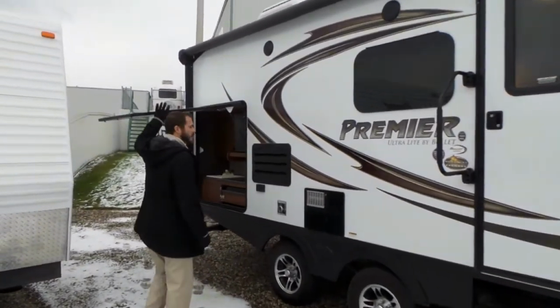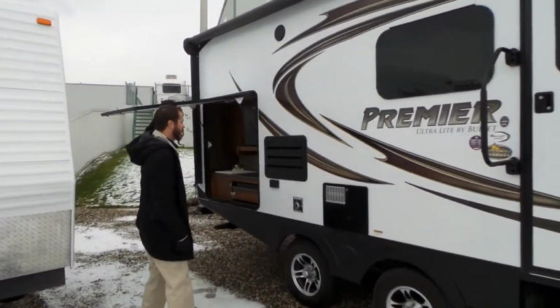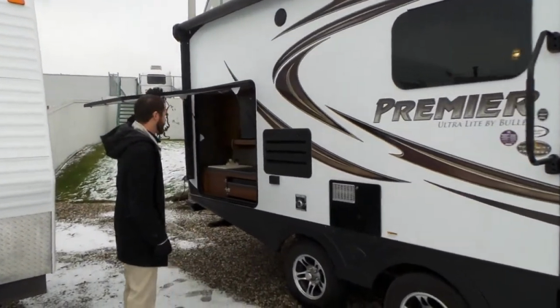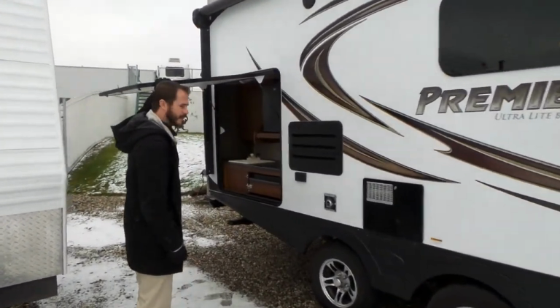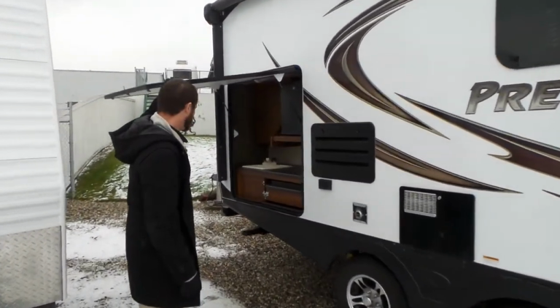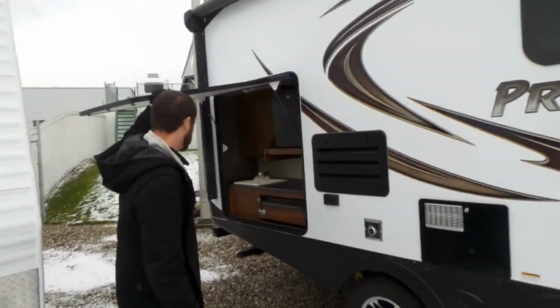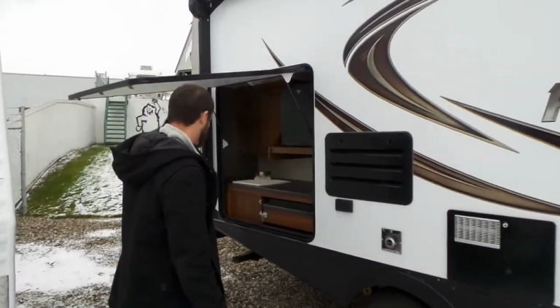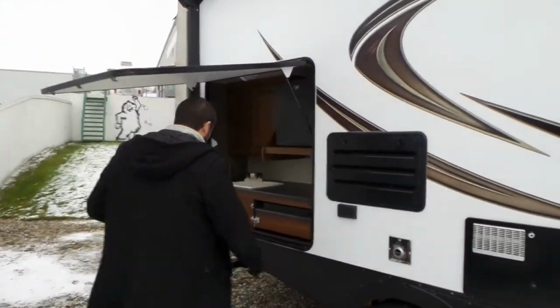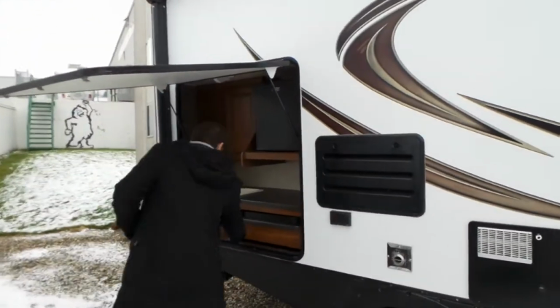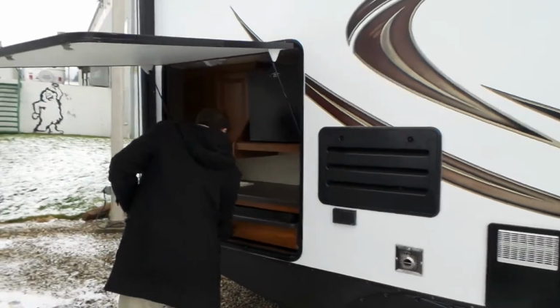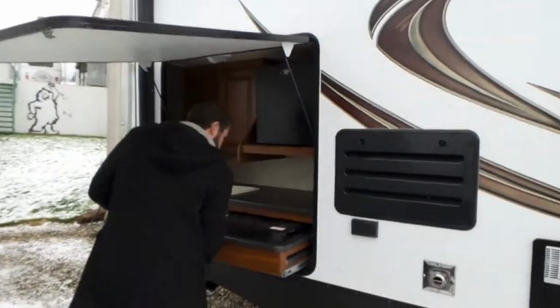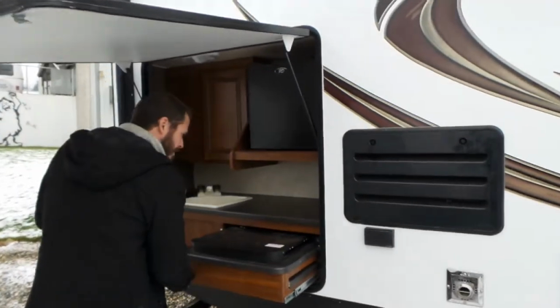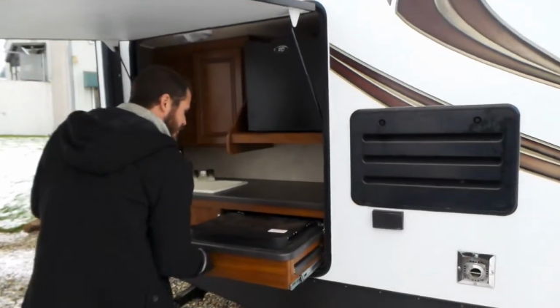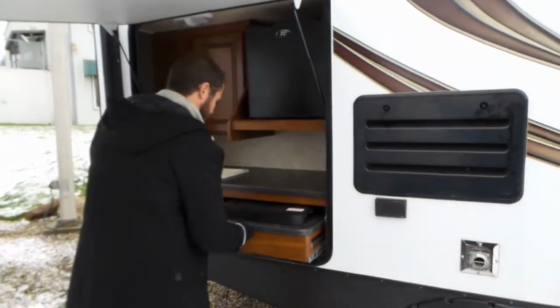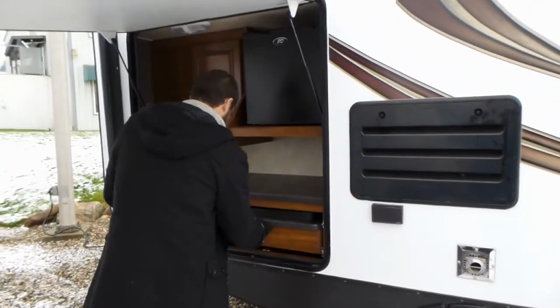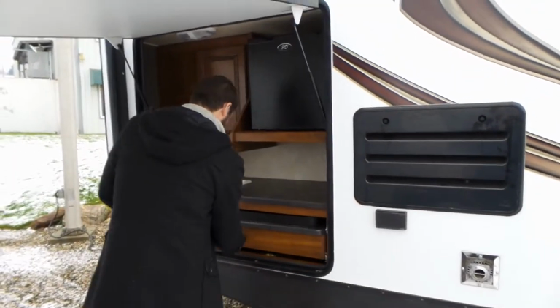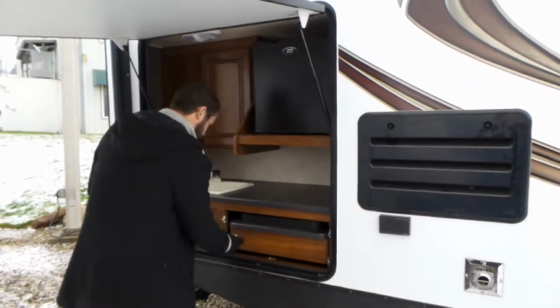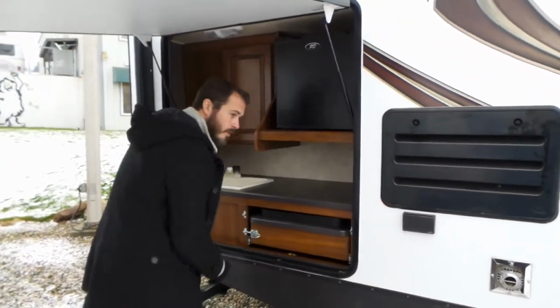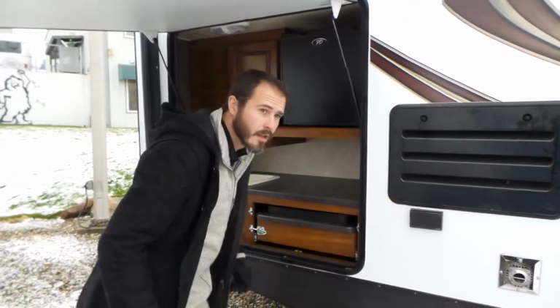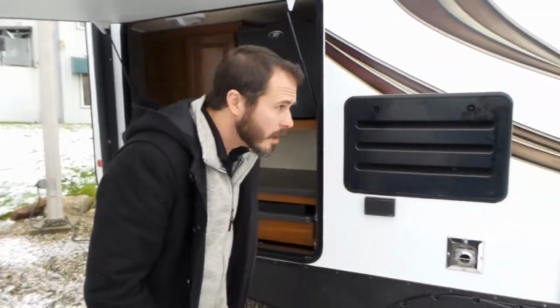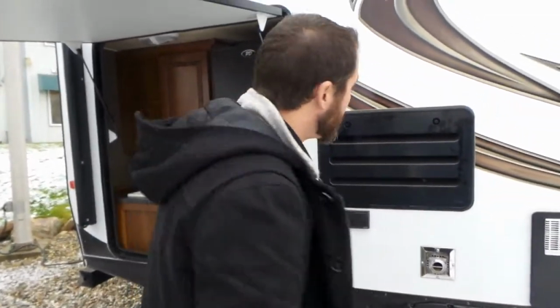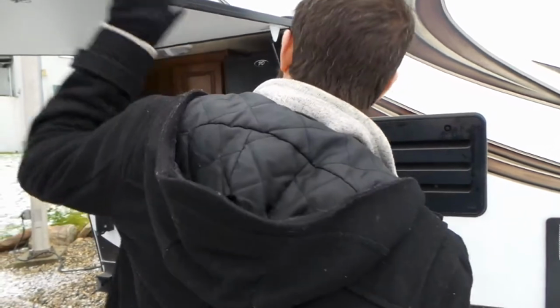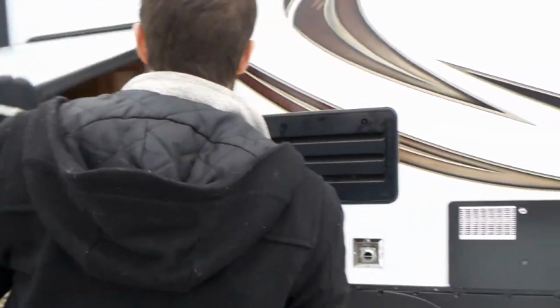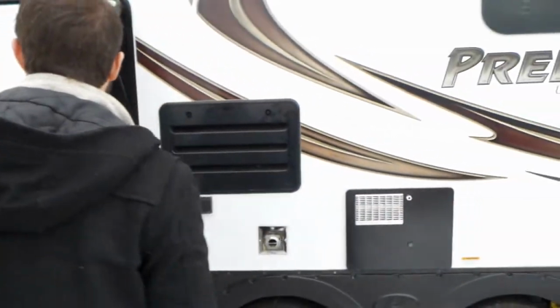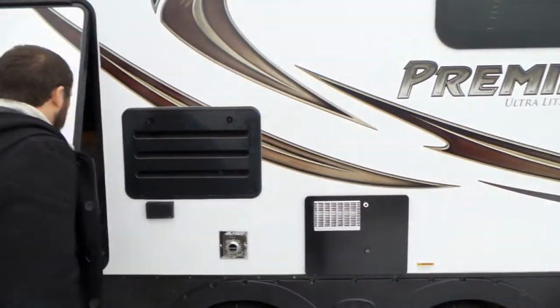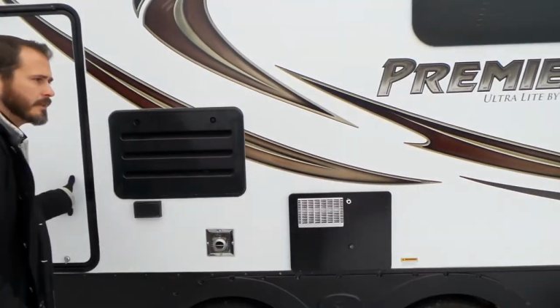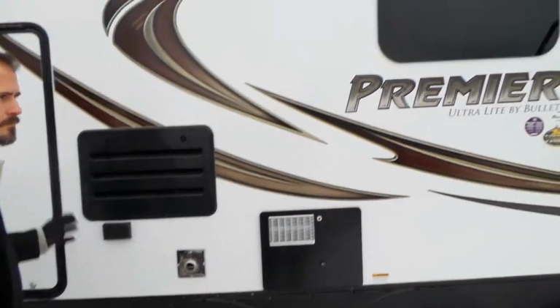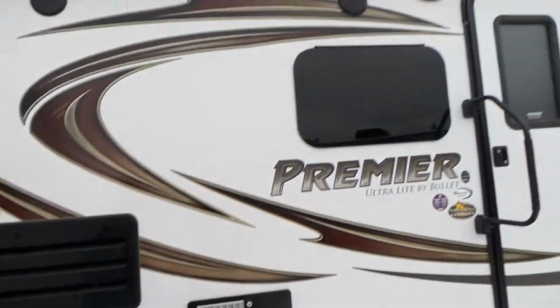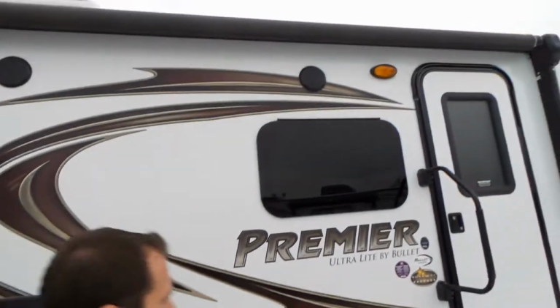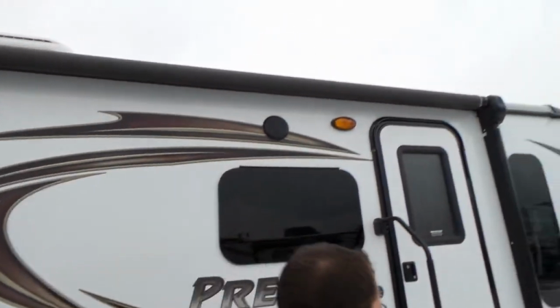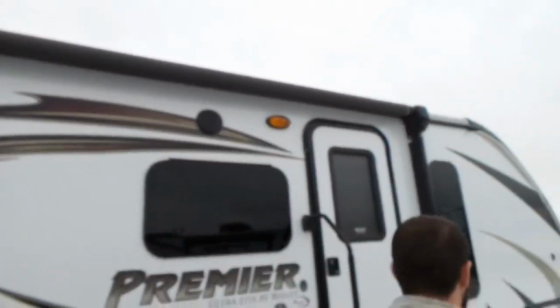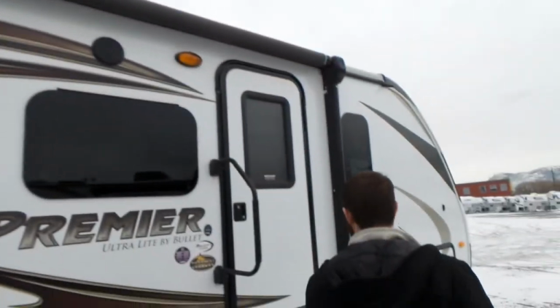This model has the outside kitchen, as you can see here. The grill top slides out. This also has power awning. It has the front fireproof glass cap.